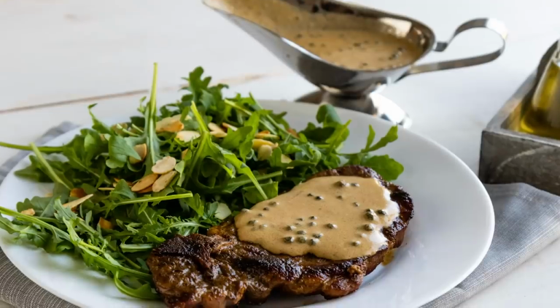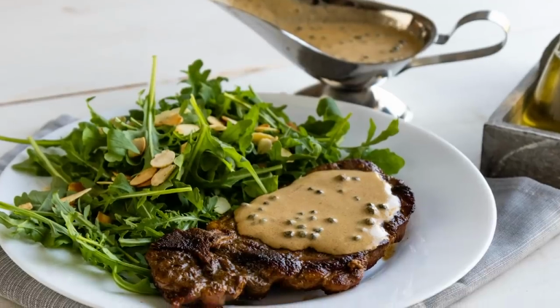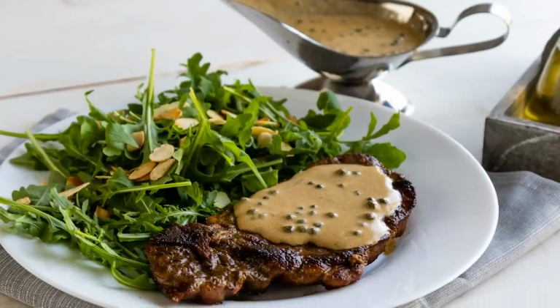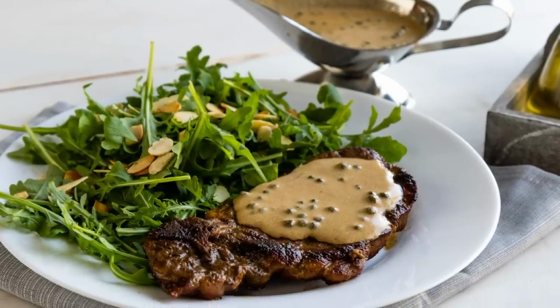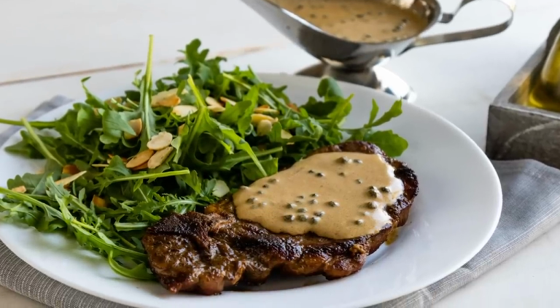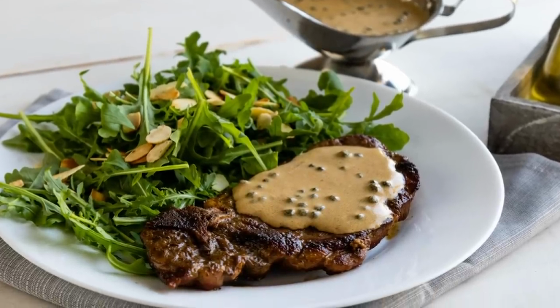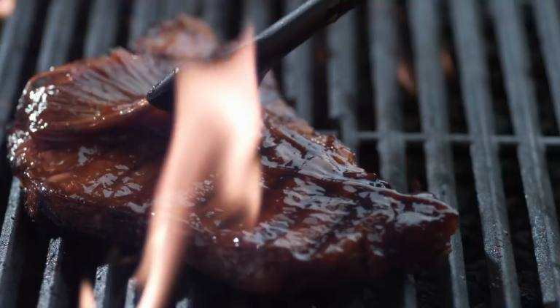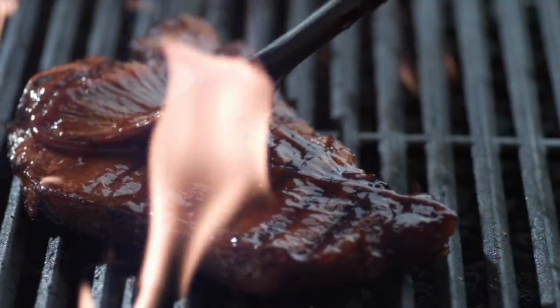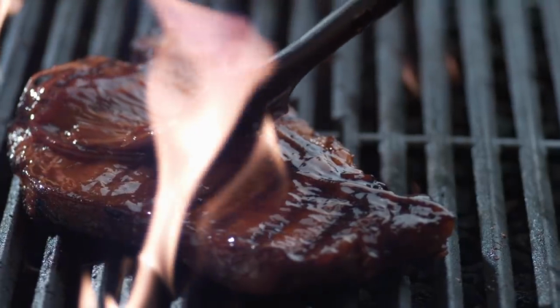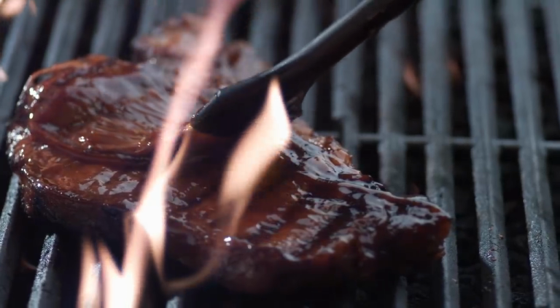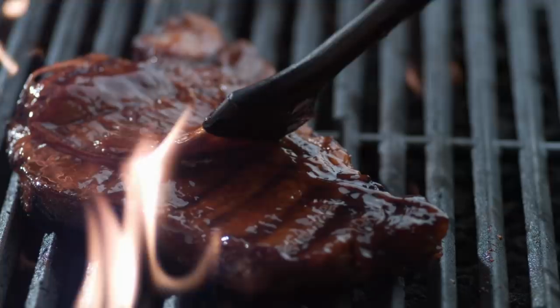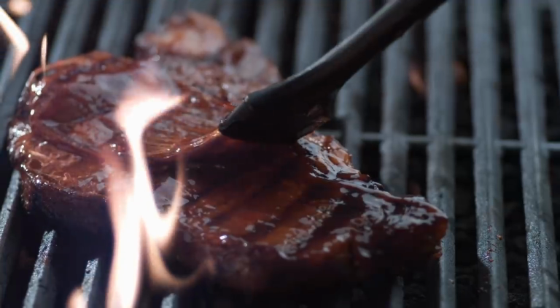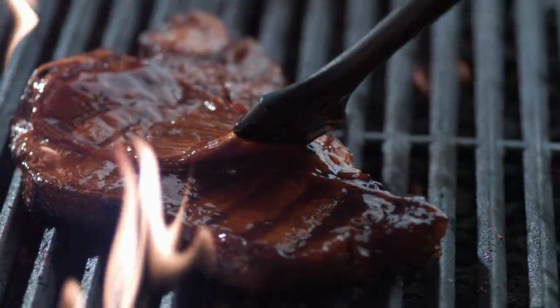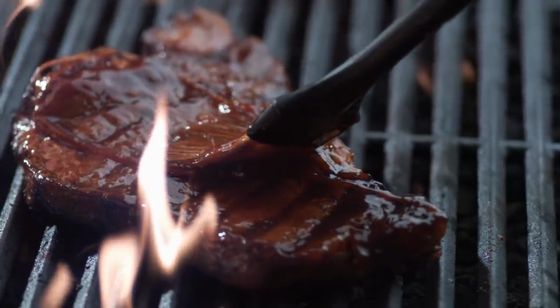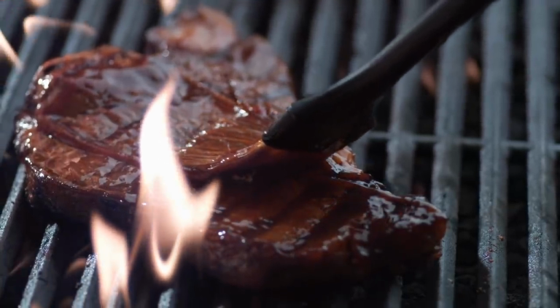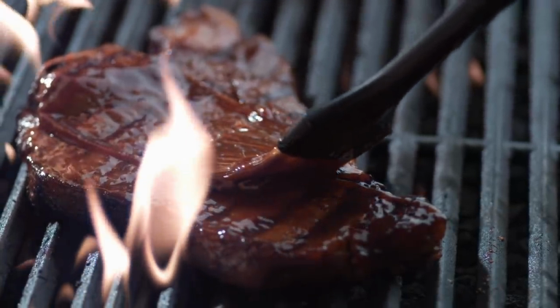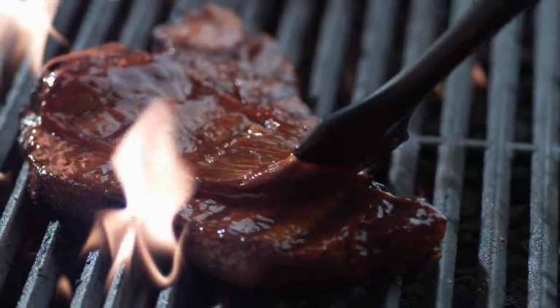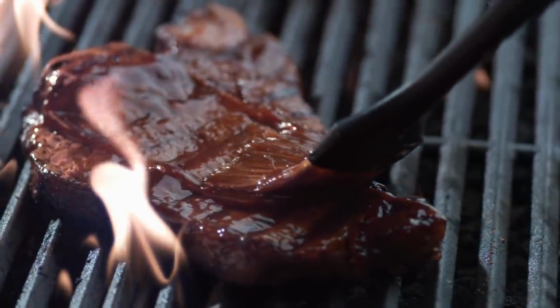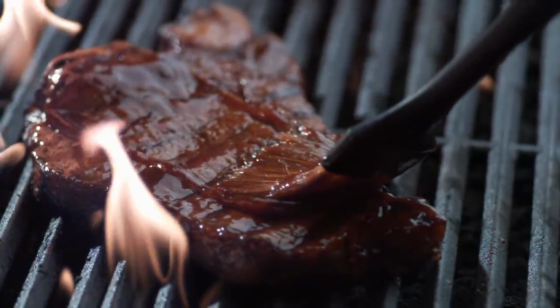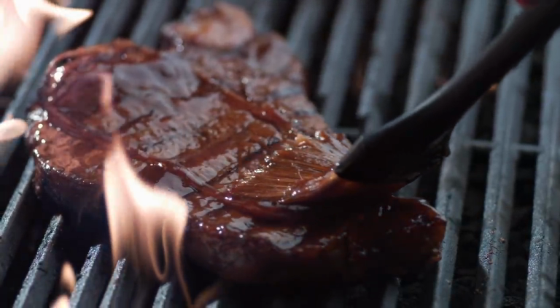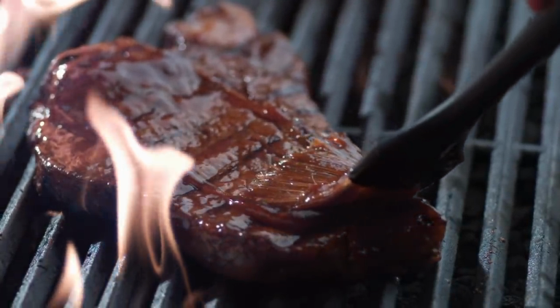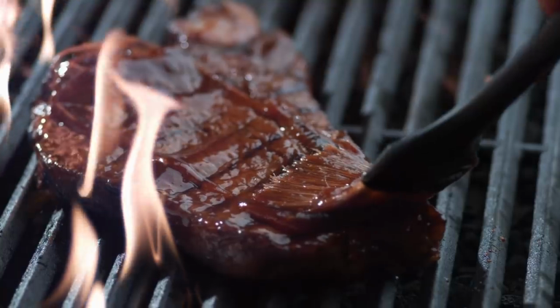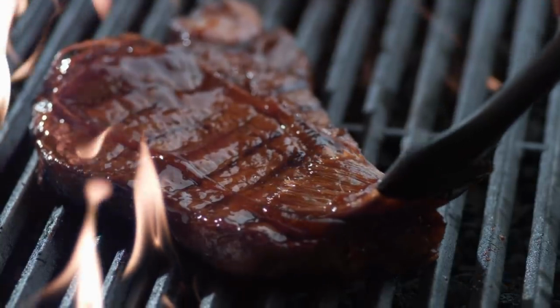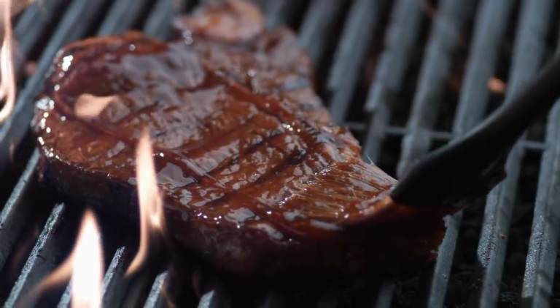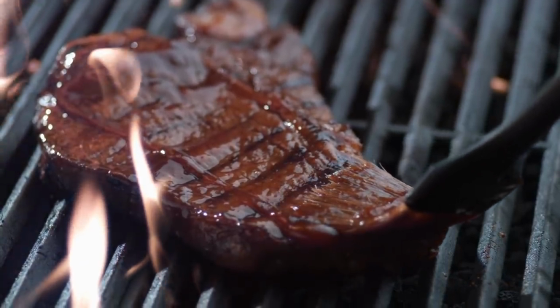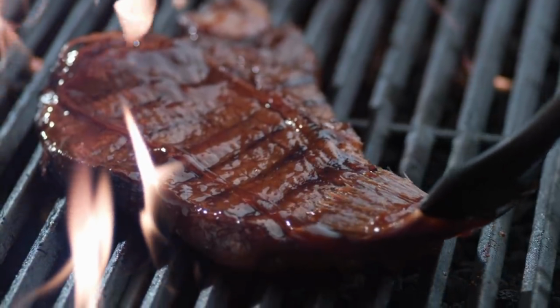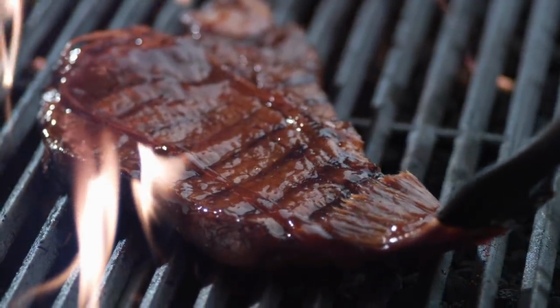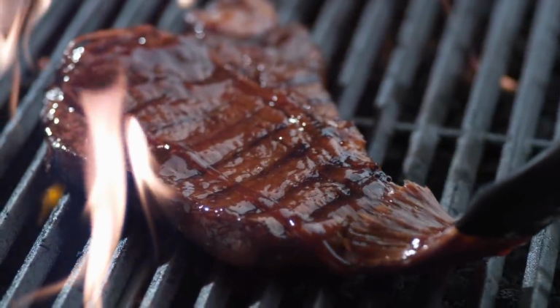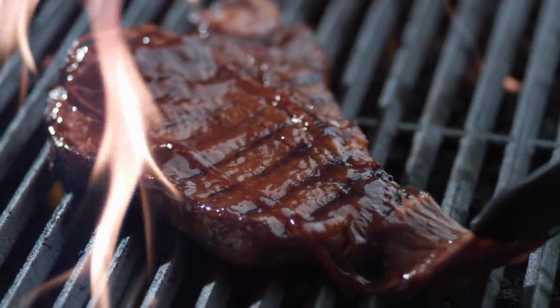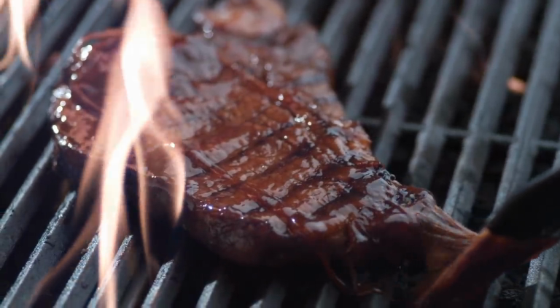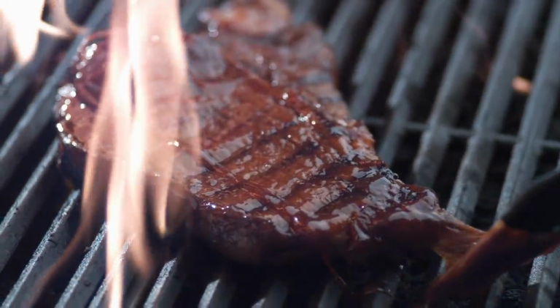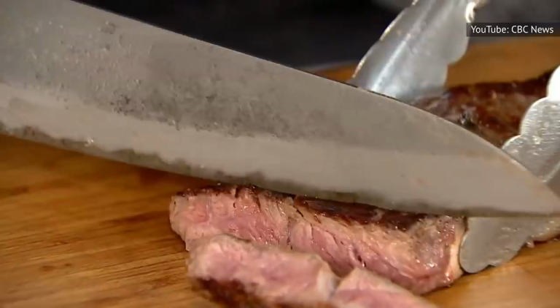If you must insist on eating your steak with some kind of sauce, you might want to consider something more complex than the usual store-bought options. There are so many delicious homemade sauce recipes out there, and if you're feeling adventurous, you could always try to come up with your own. The options are practically limitless.